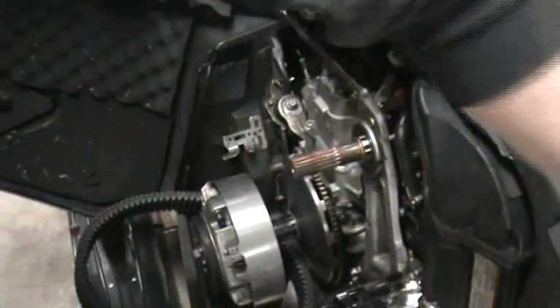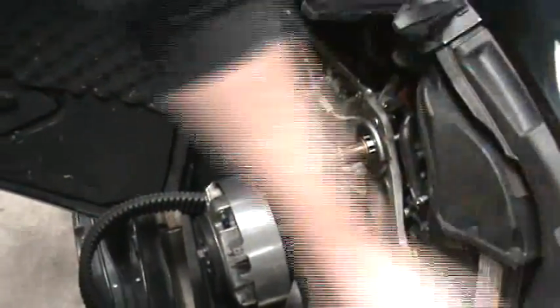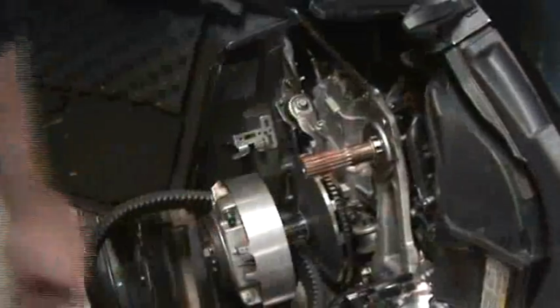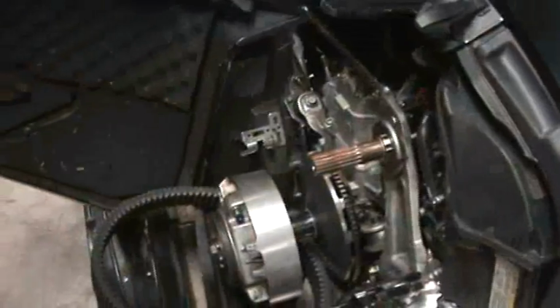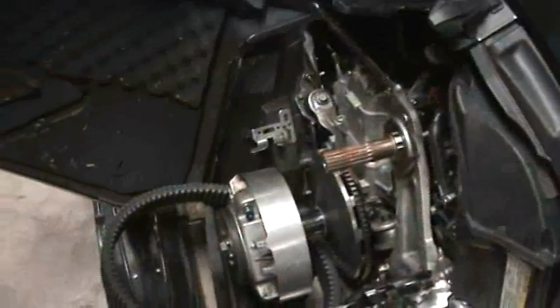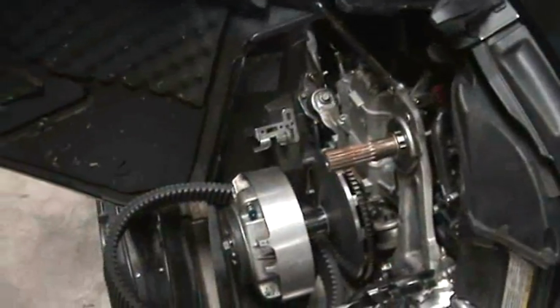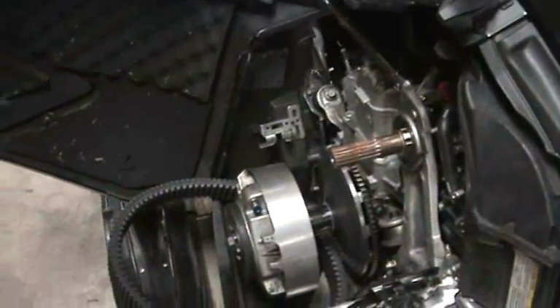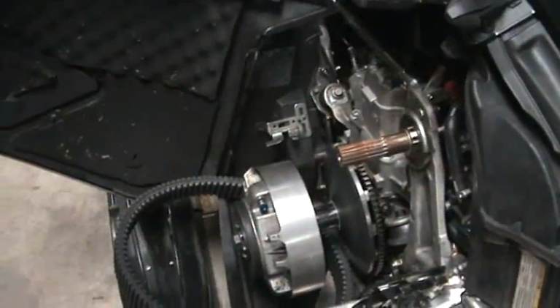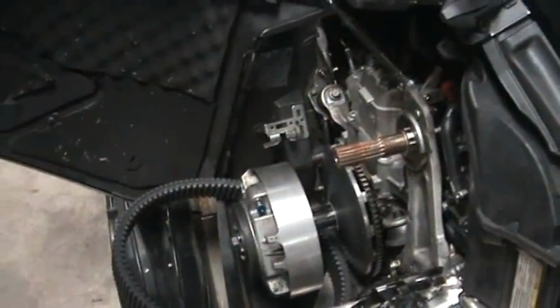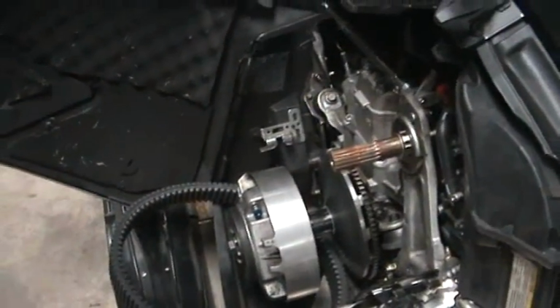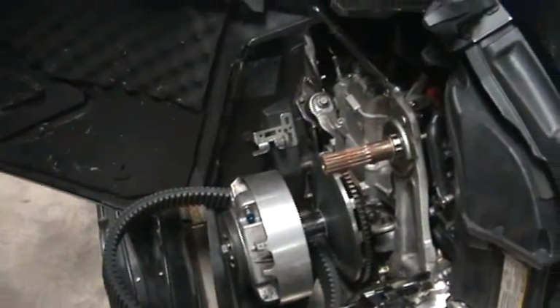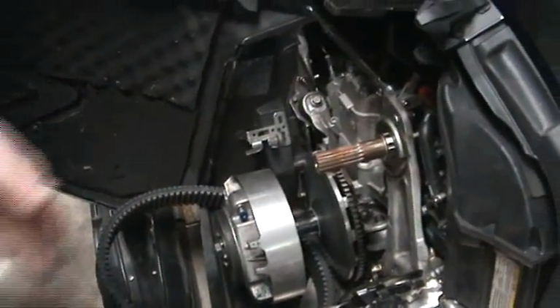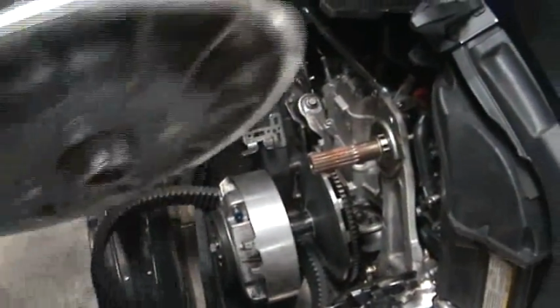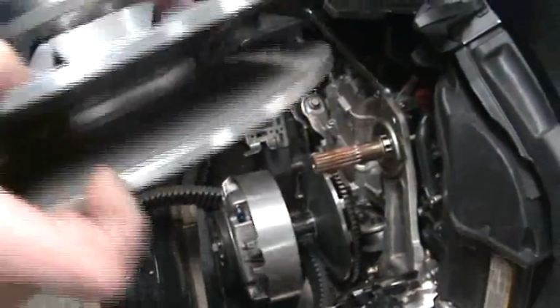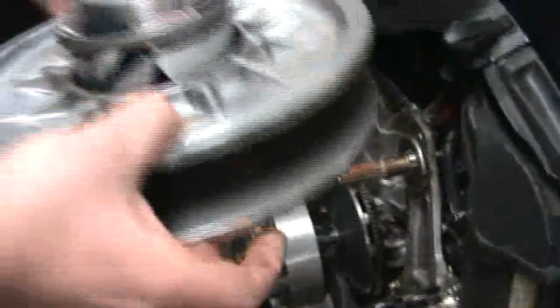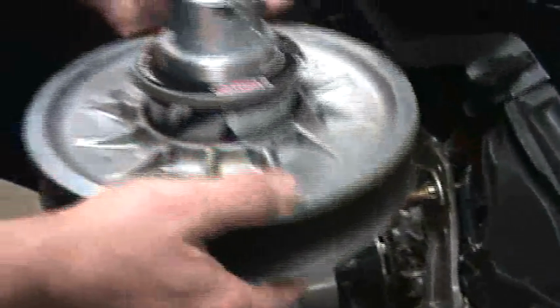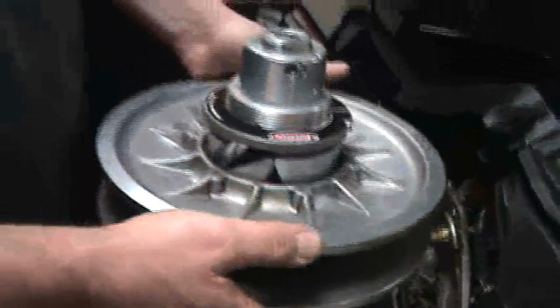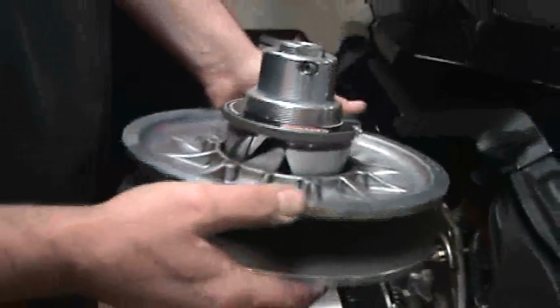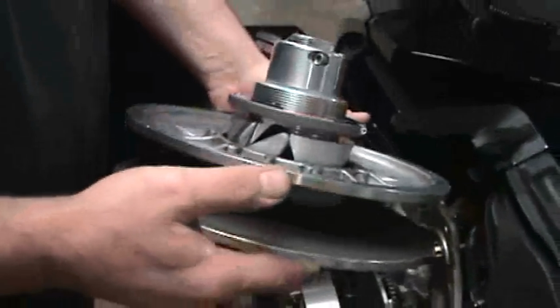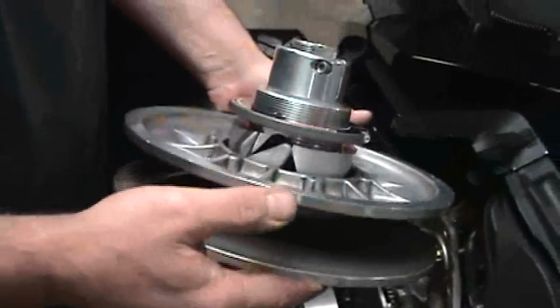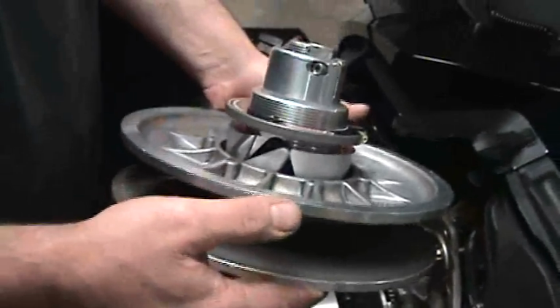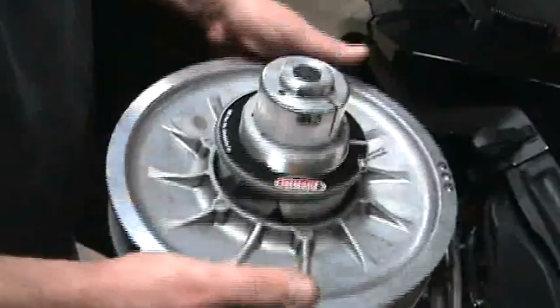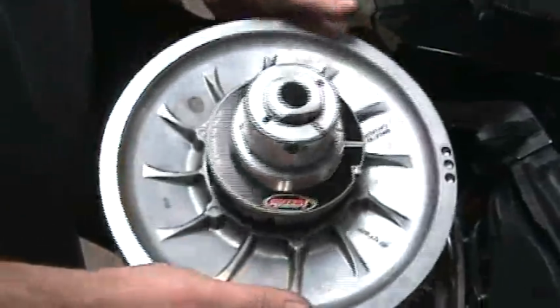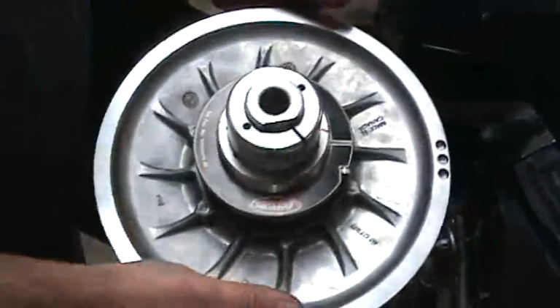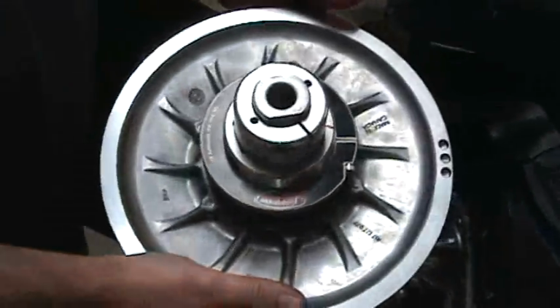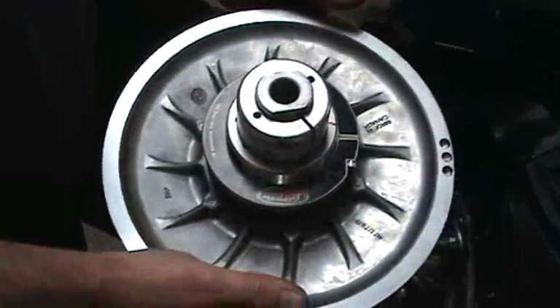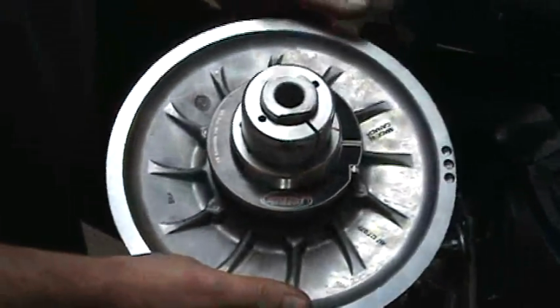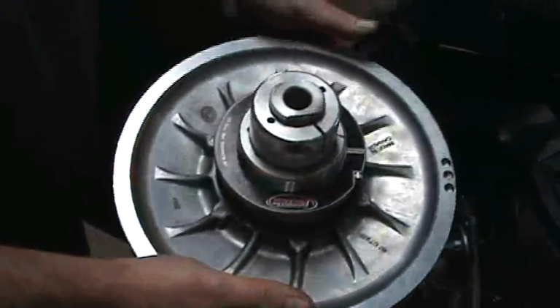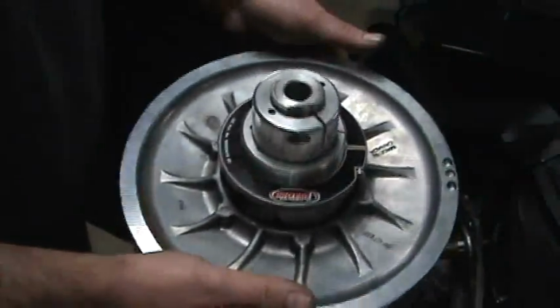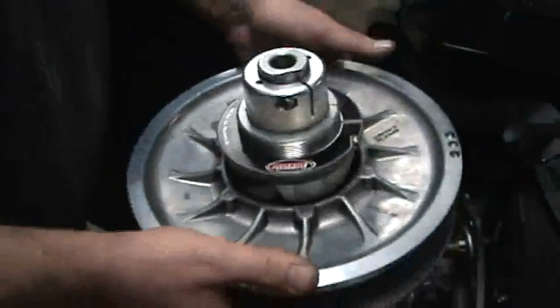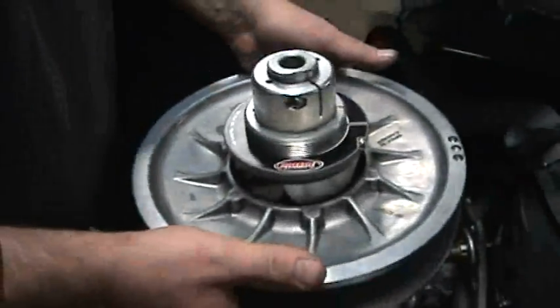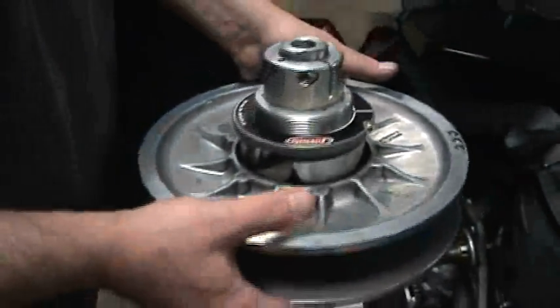Next, we'll add our clutch. I'm running a Shockwave helix and a Supreme Tool adjuster.